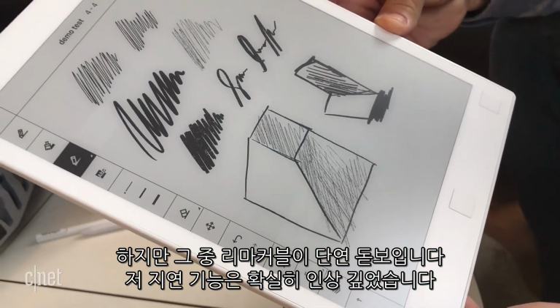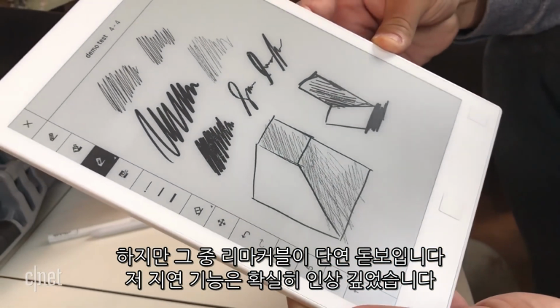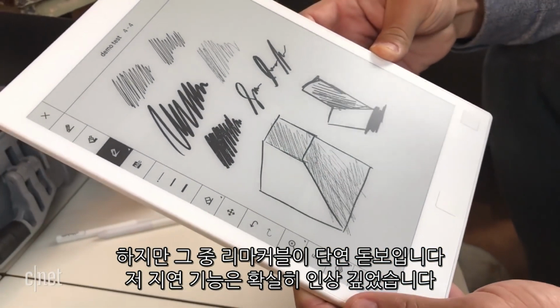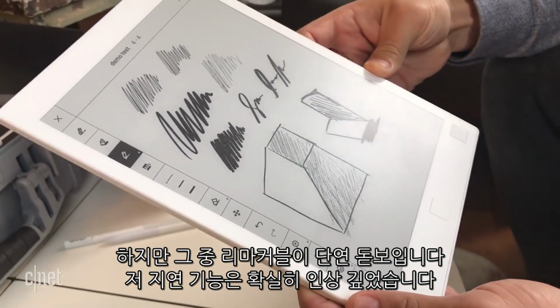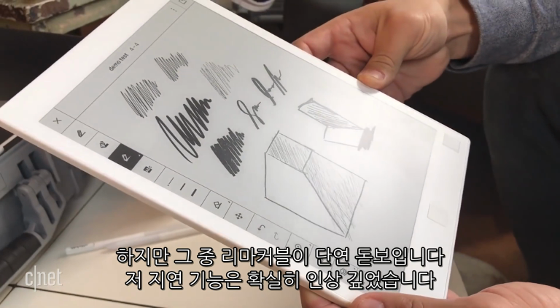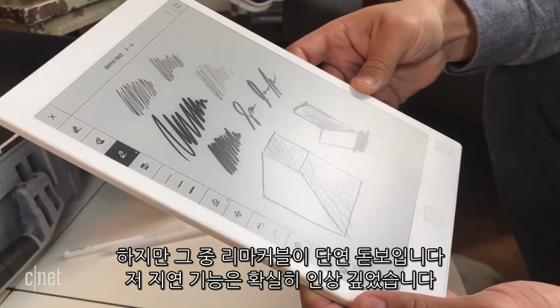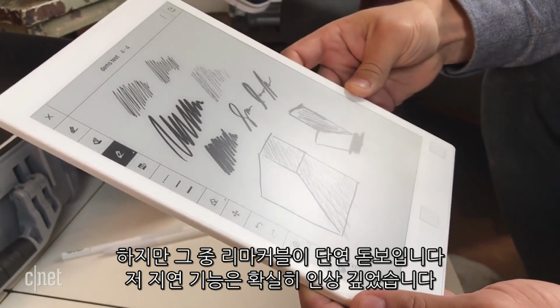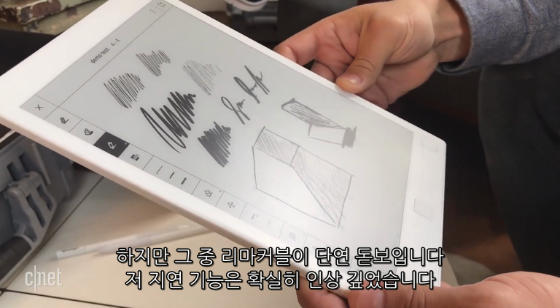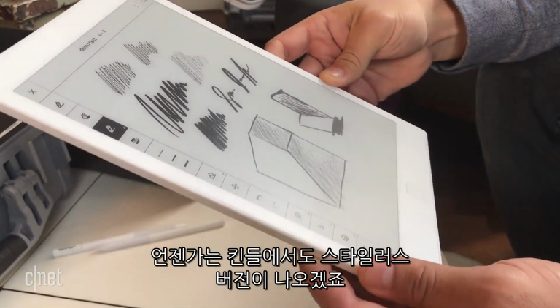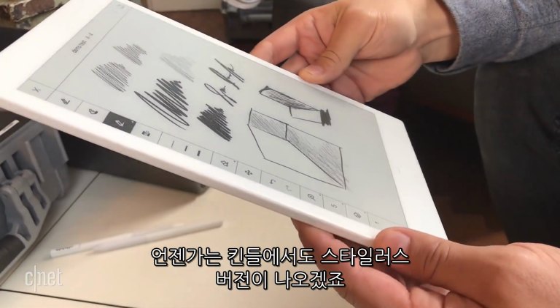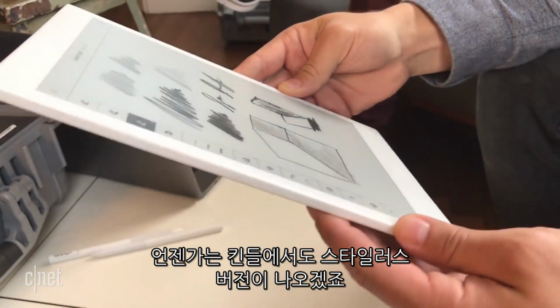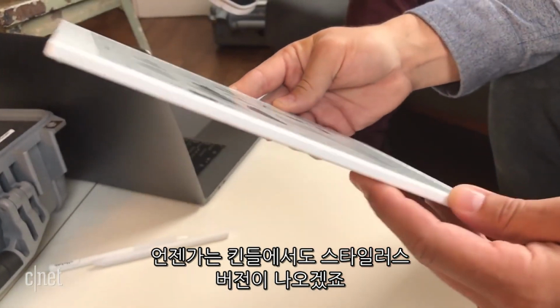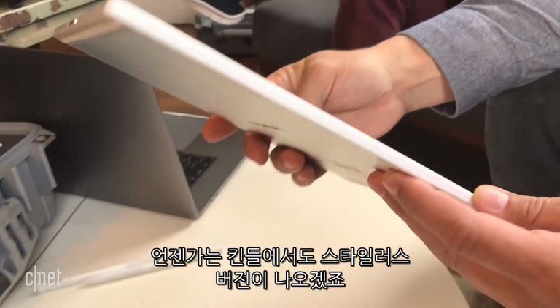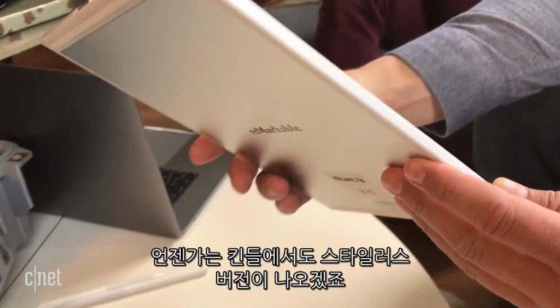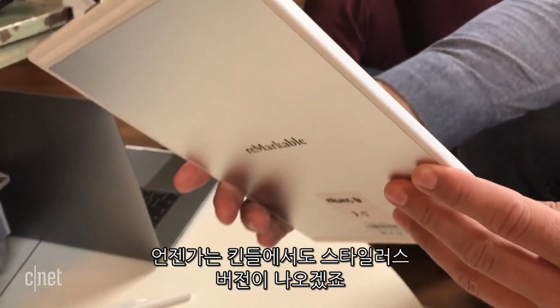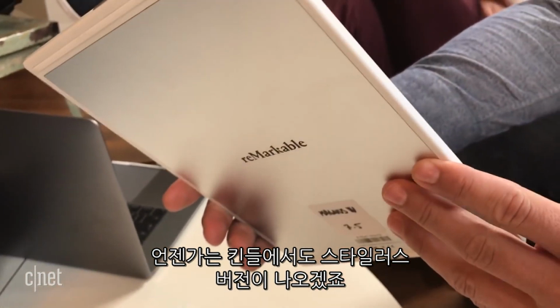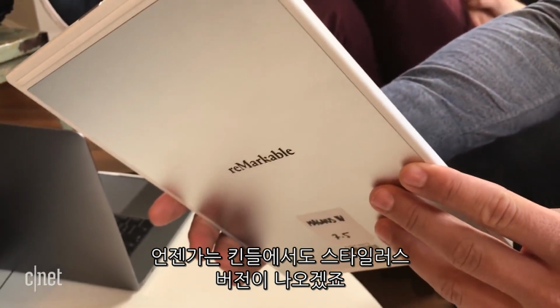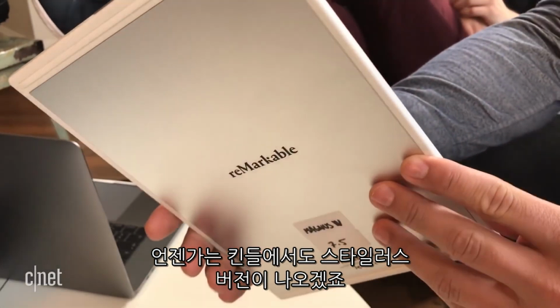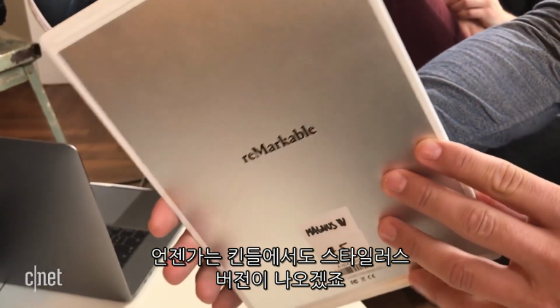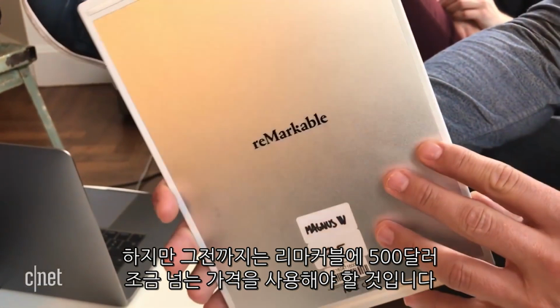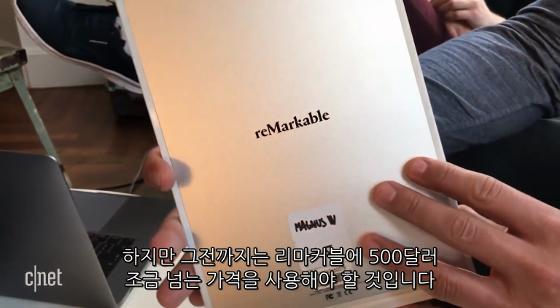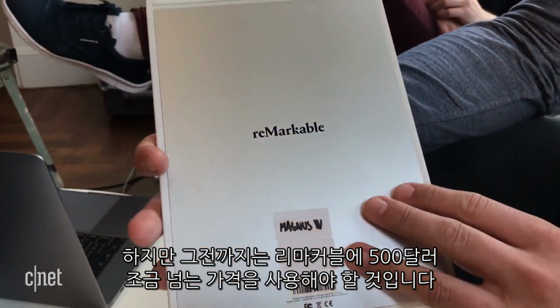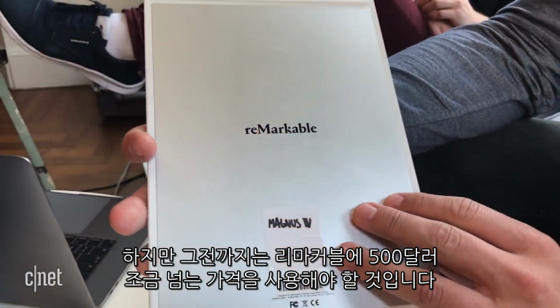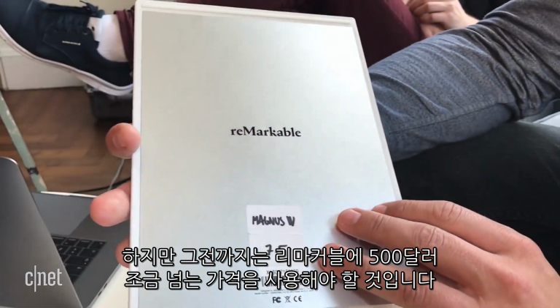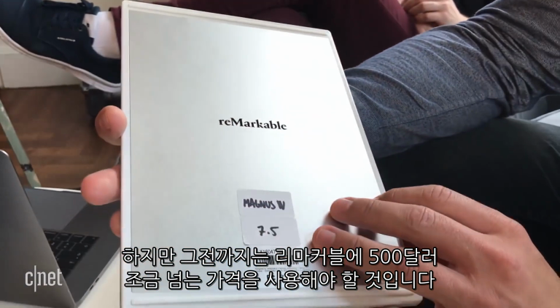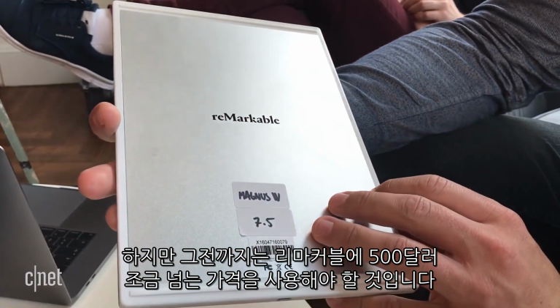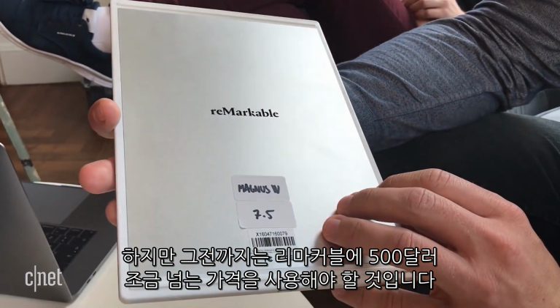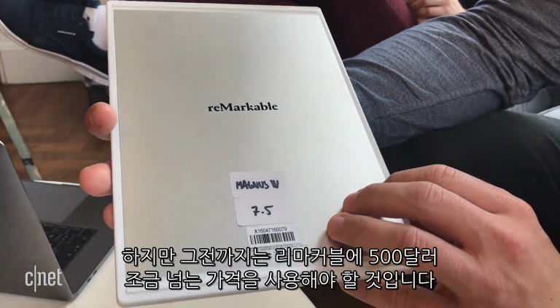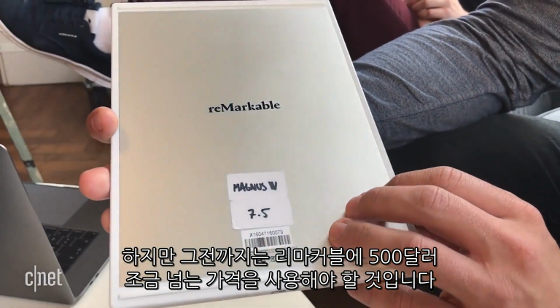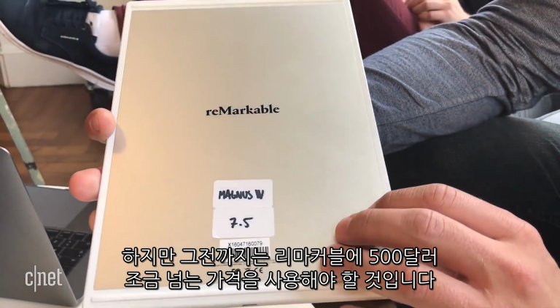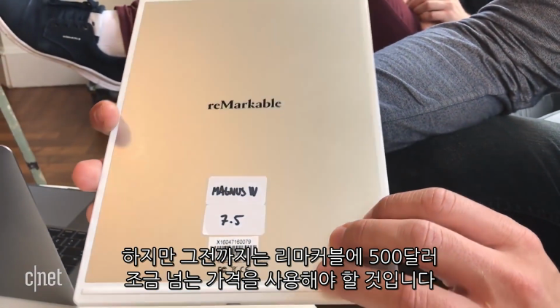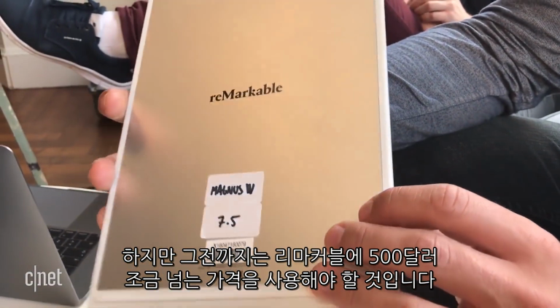Its low-latency was definitely impressive. Maybe a pen will come to future Kindles someday too, but for now you're going to need to spend a little over $500 to sketch on one of these for yourself.